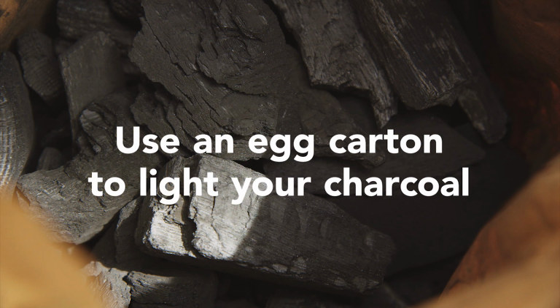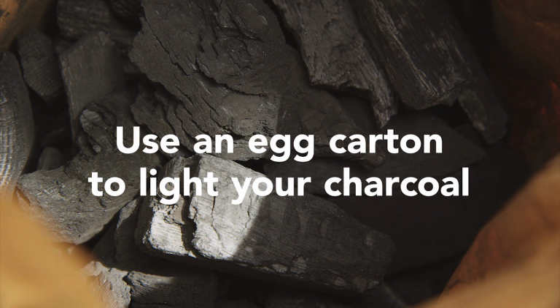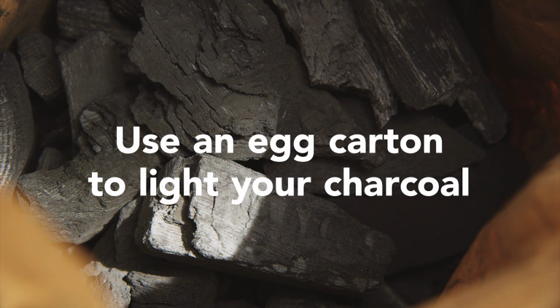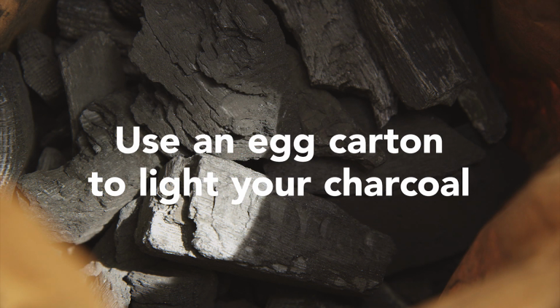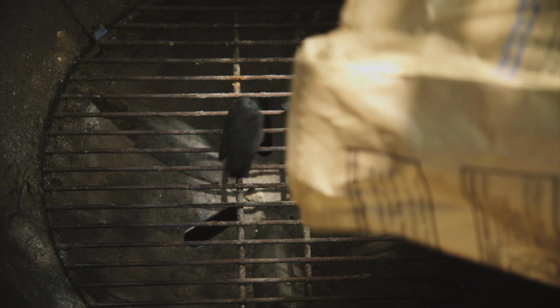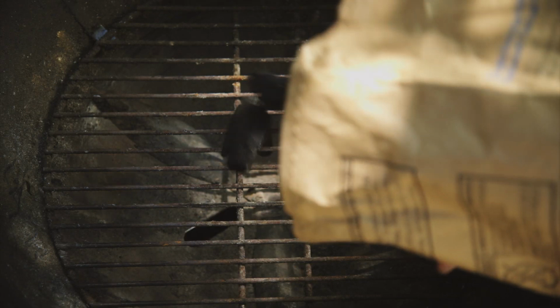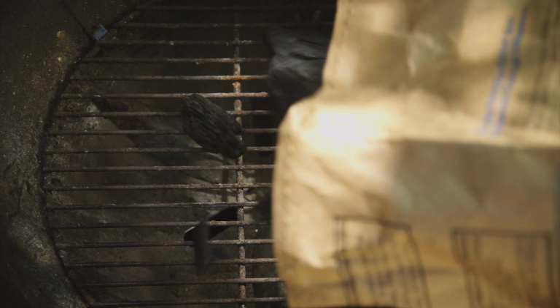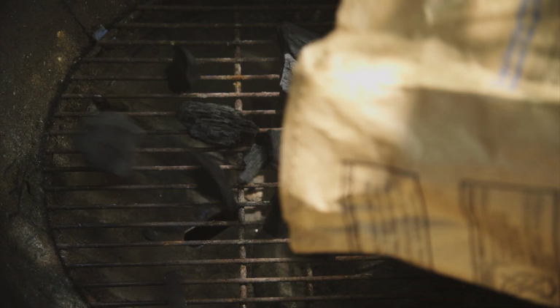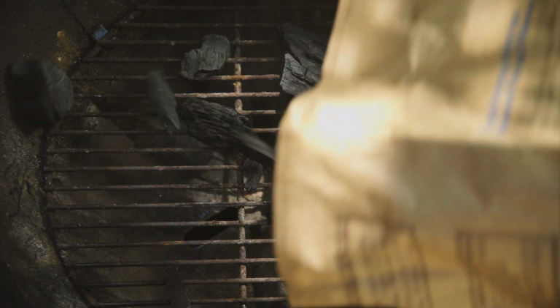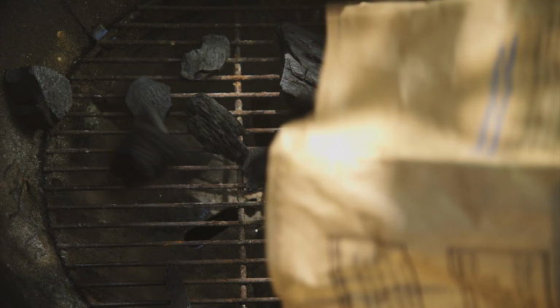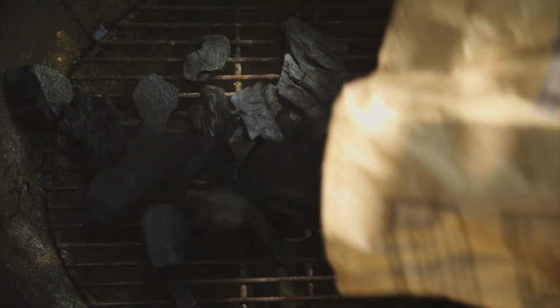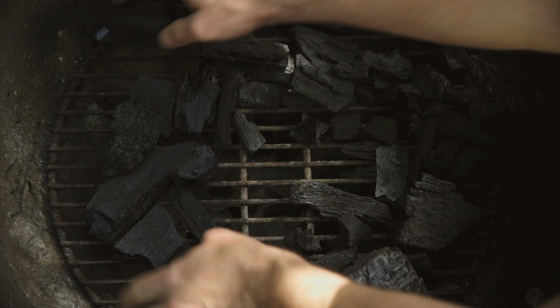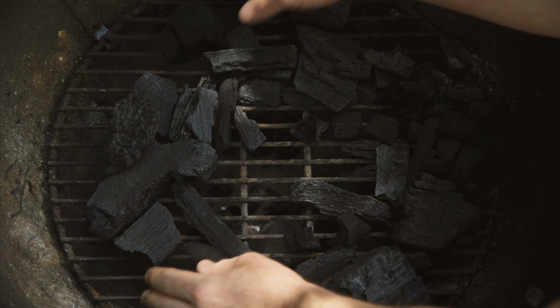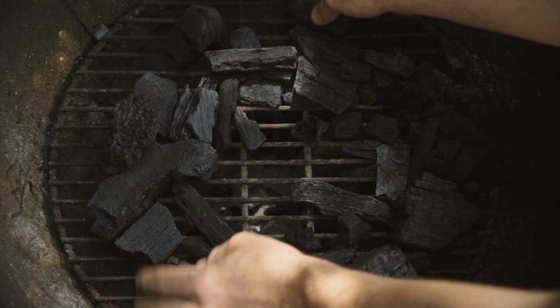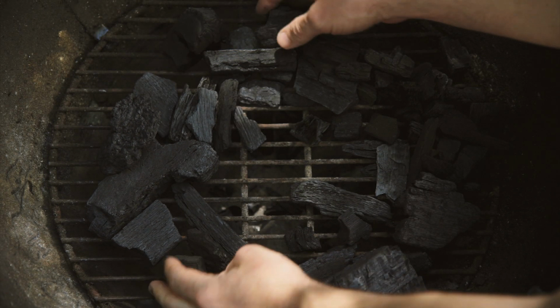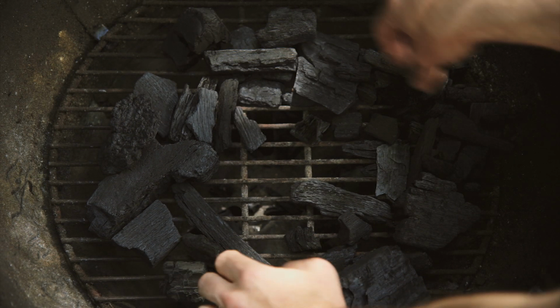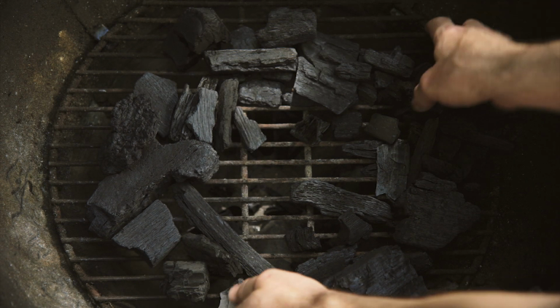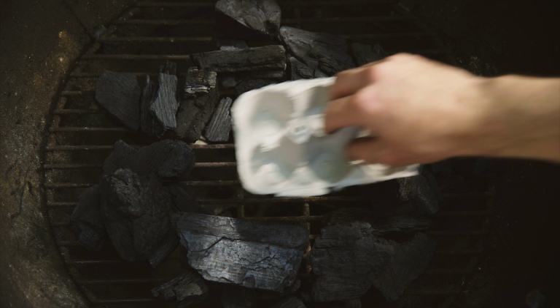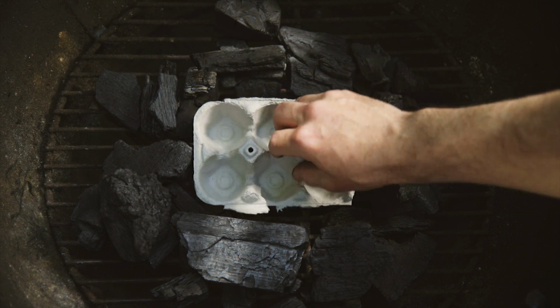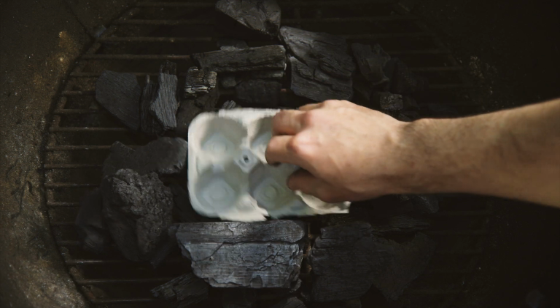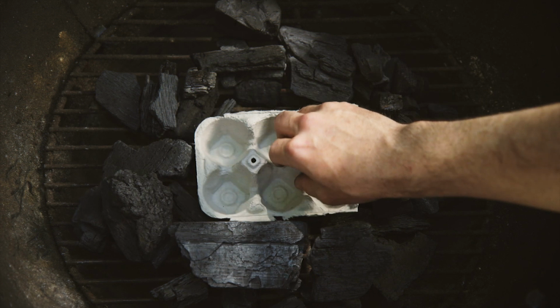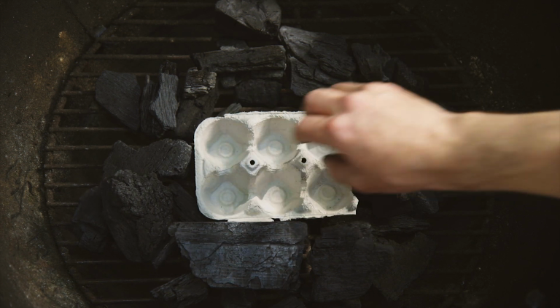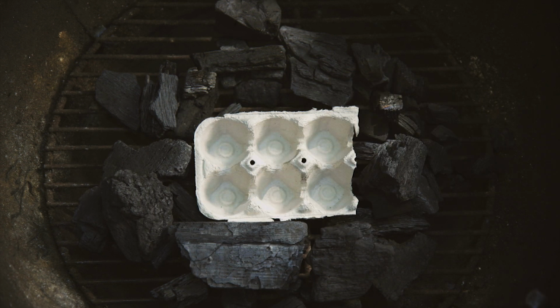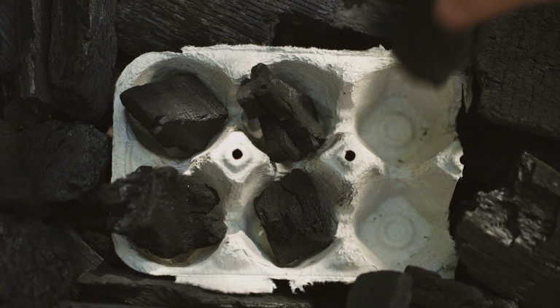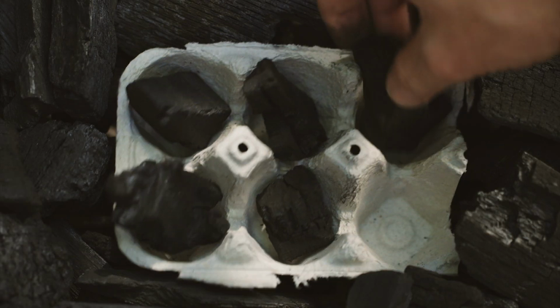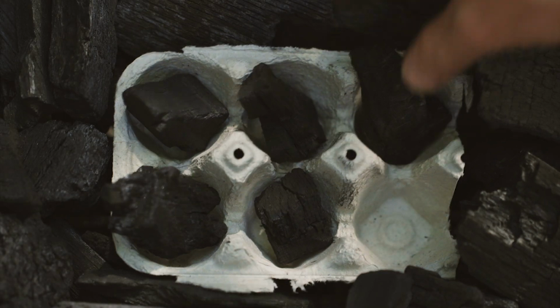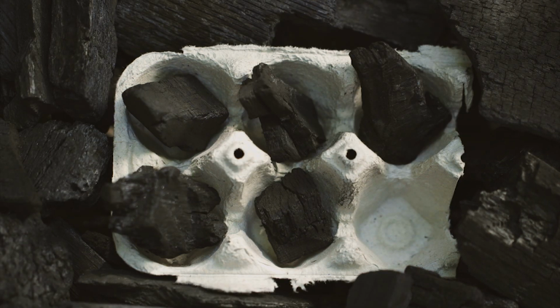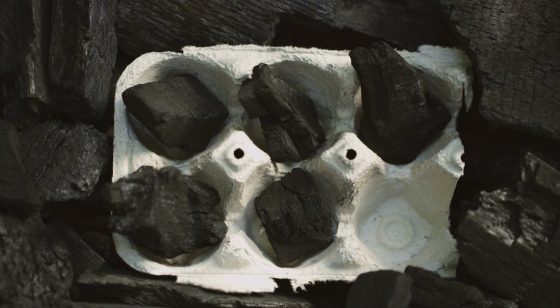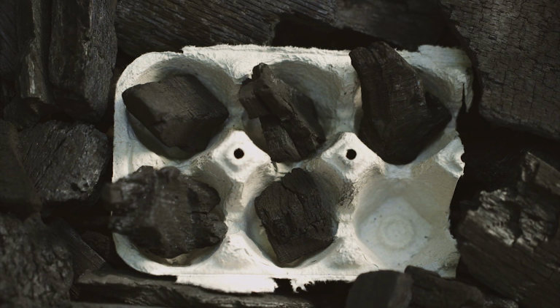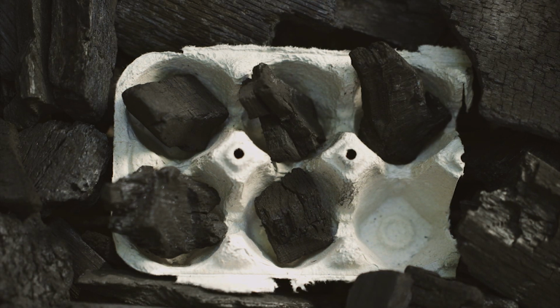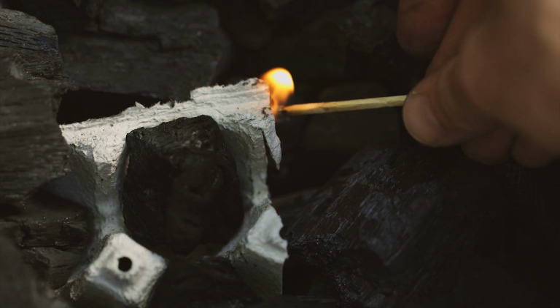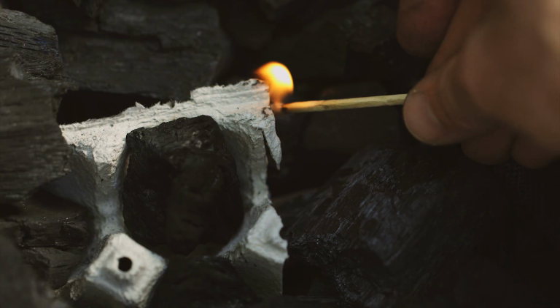To light a grill with an egg carton, spread coal around in a circle. Place an egg carton in the center, fill it with coals, and light the carton.